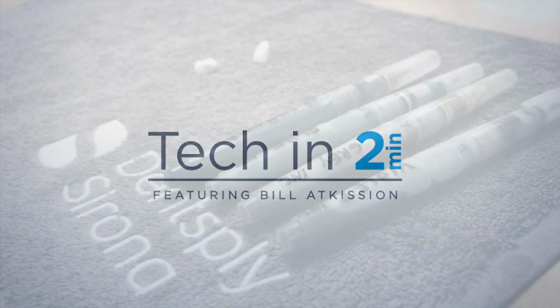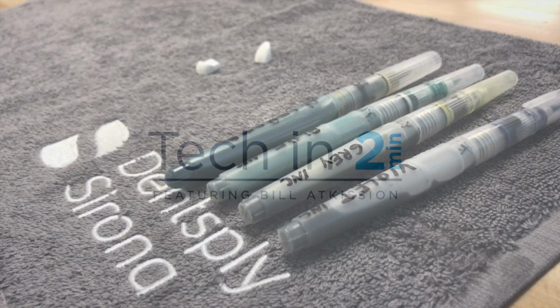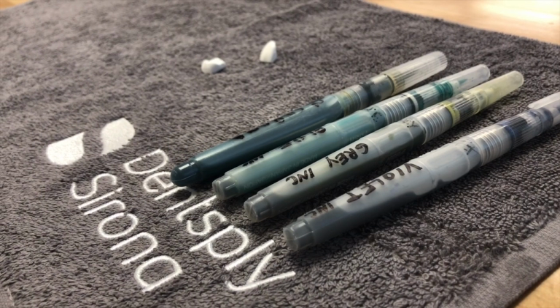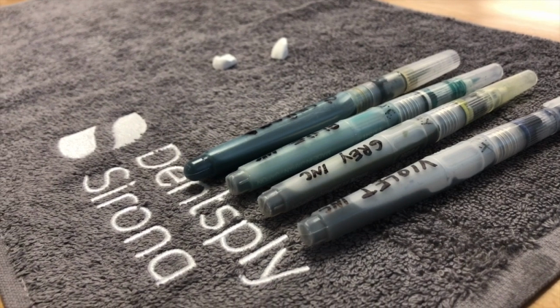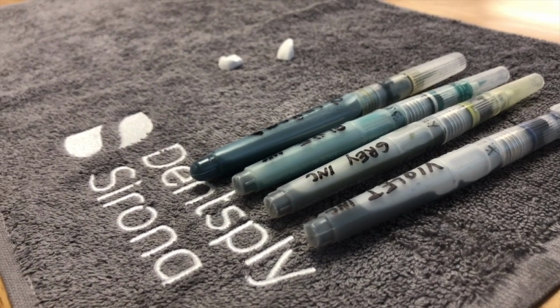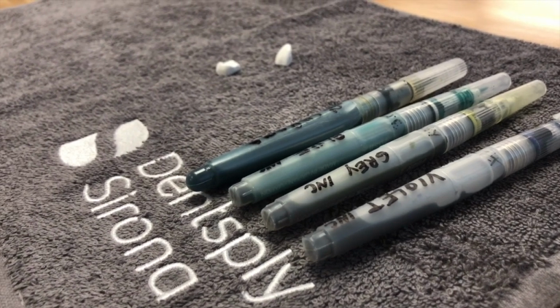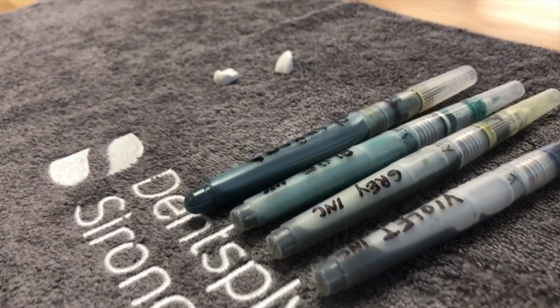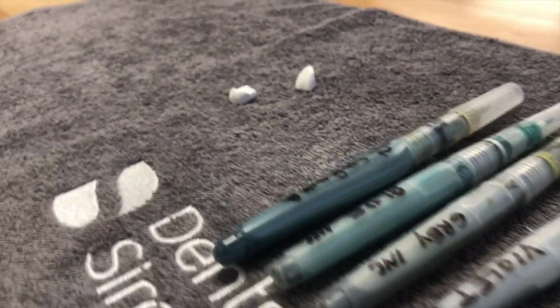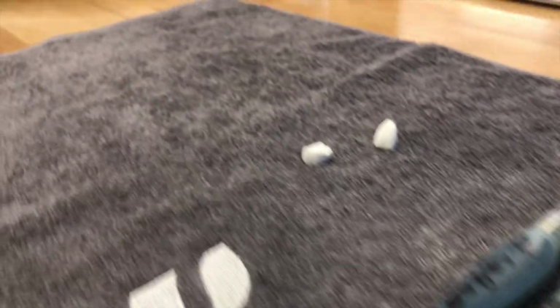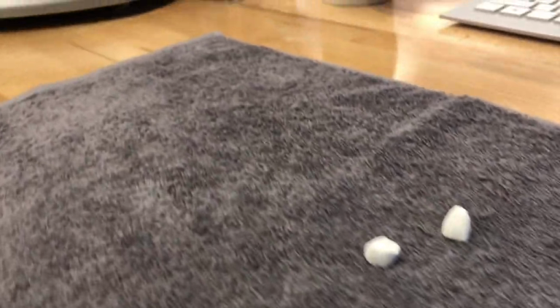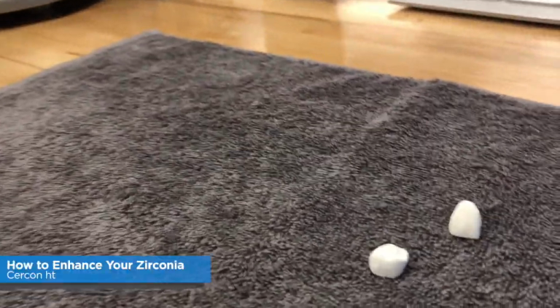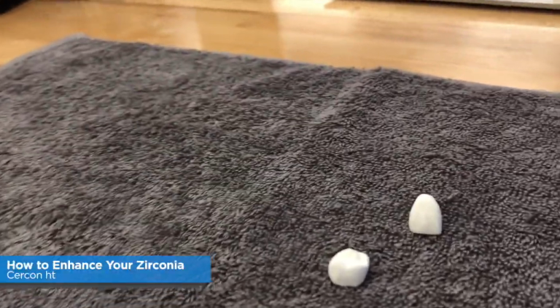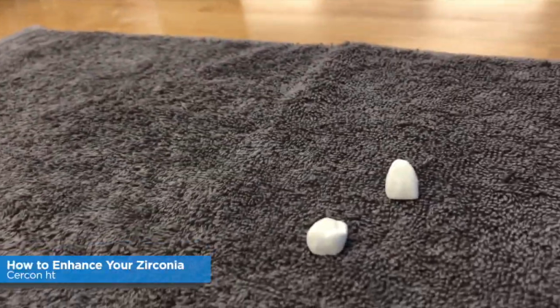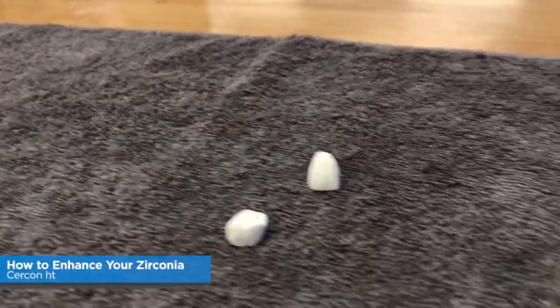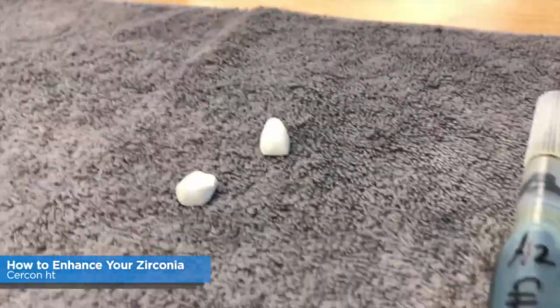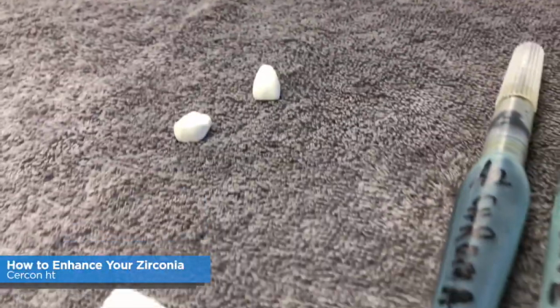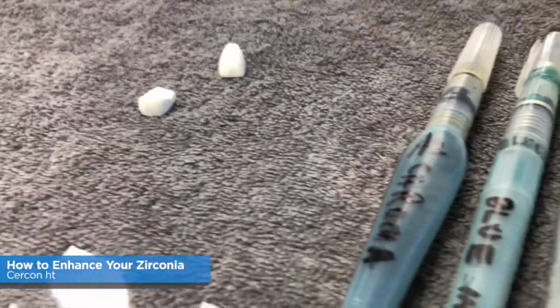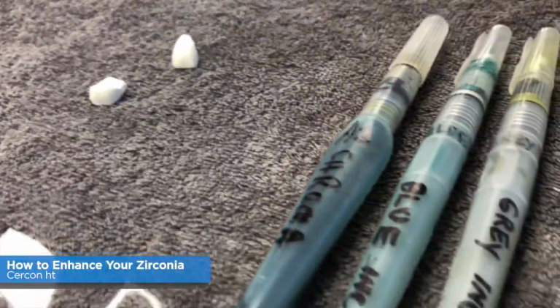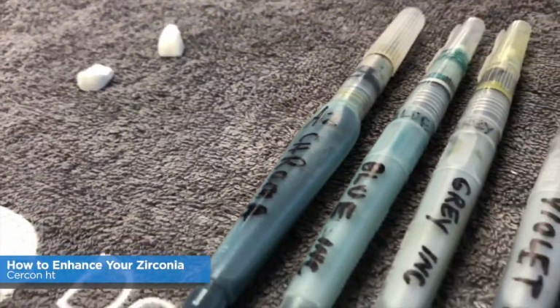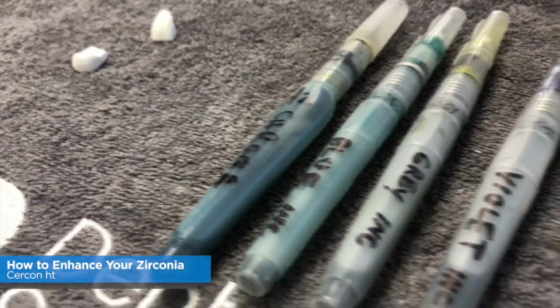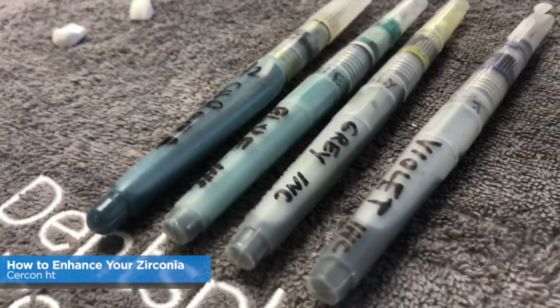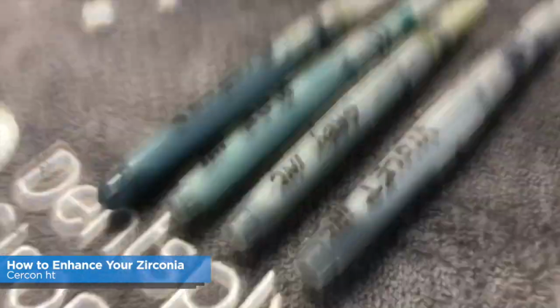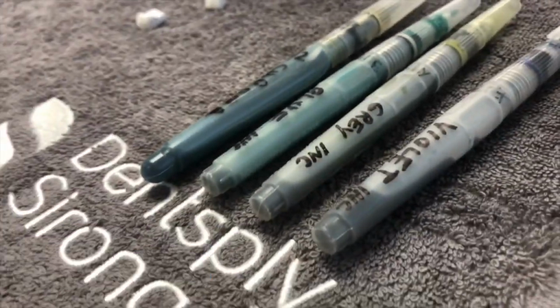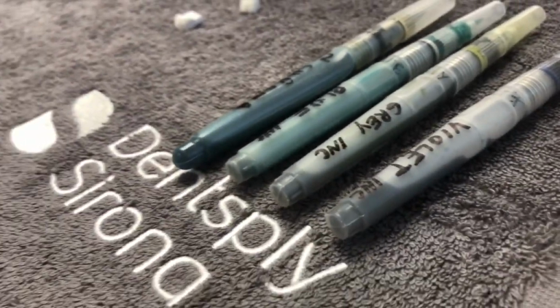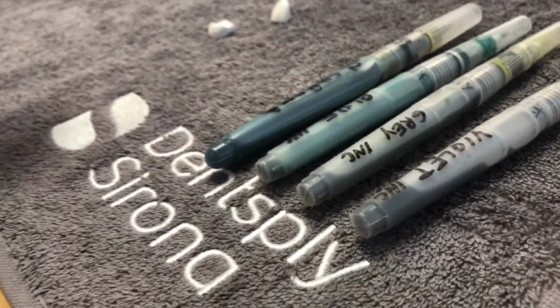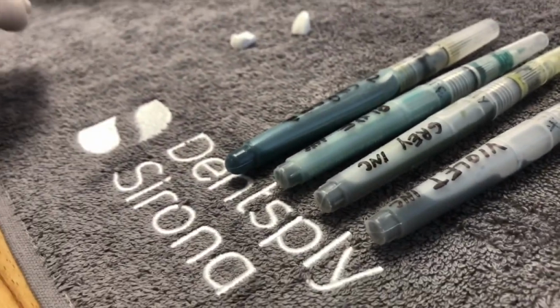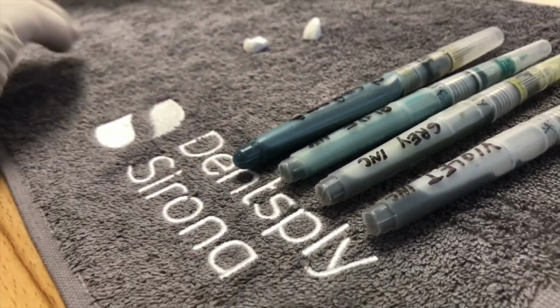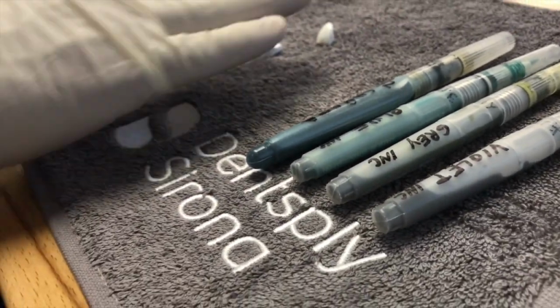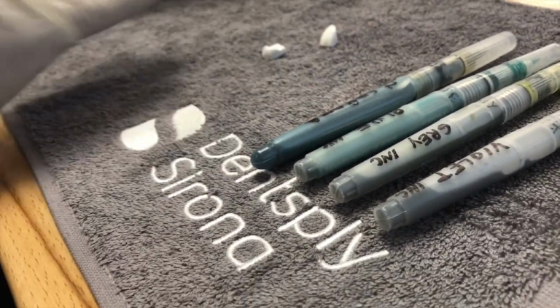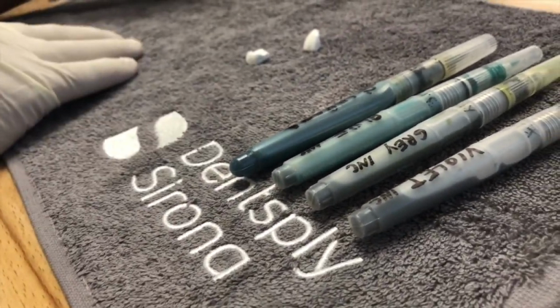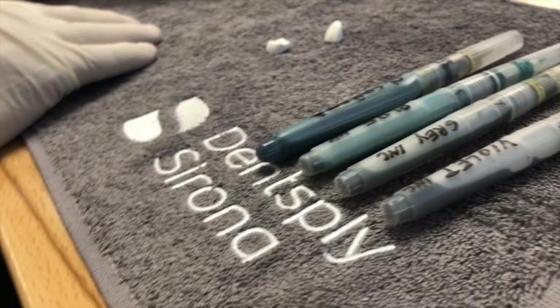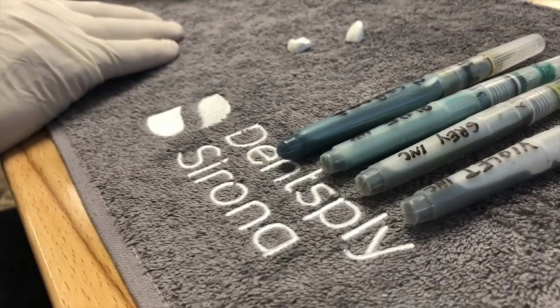Hi, this is Bill Atkison from Bella Vita Dental Designs and today's Tech in Two, I'm going to show you how to enhance your zirconia. We're going to start with whether you dip or whether you get a pre-shaded zirconia — we have pre-shaded here, Zircon HT.